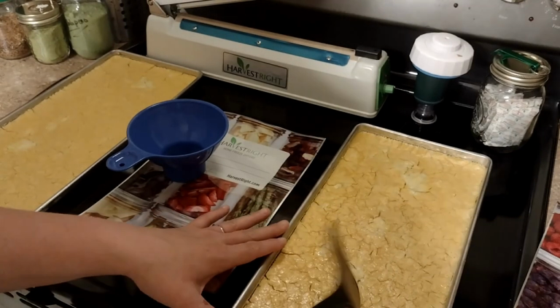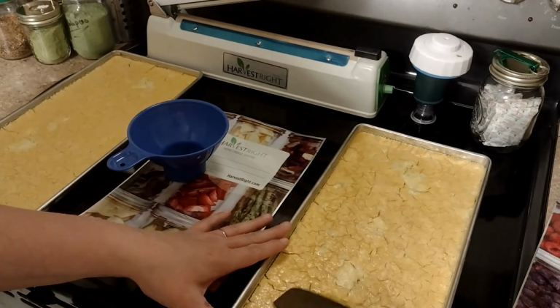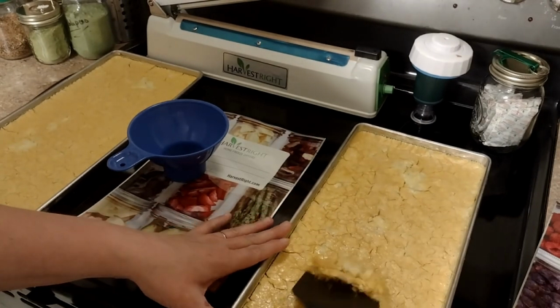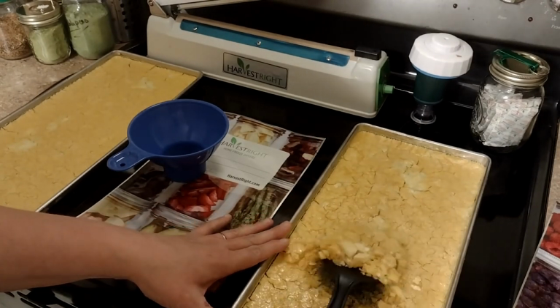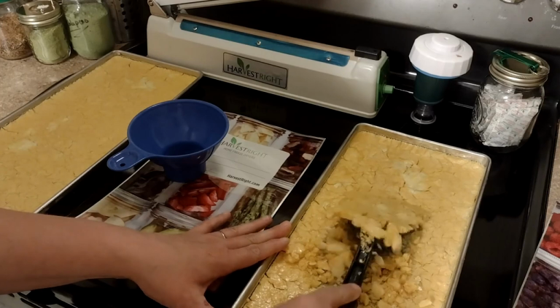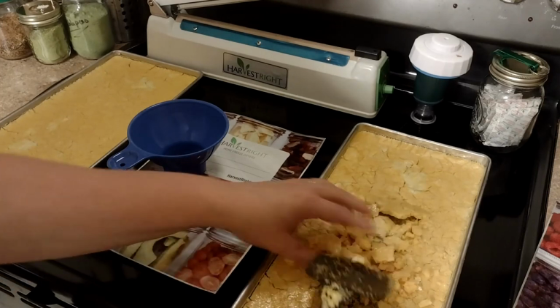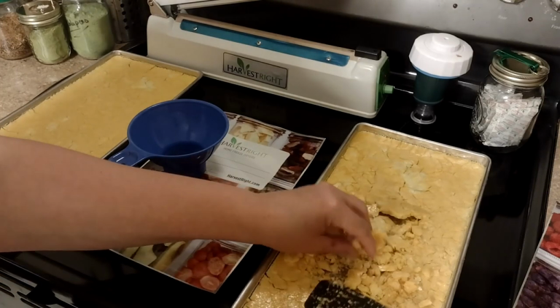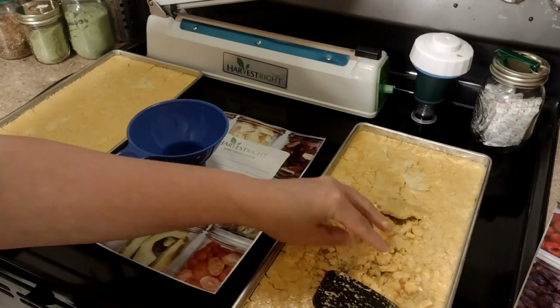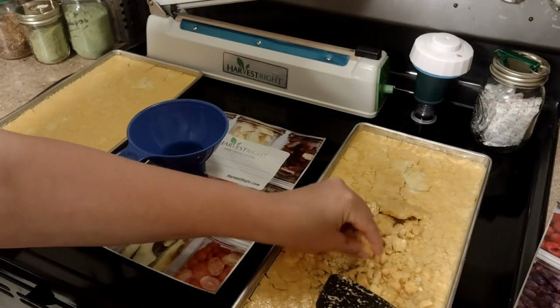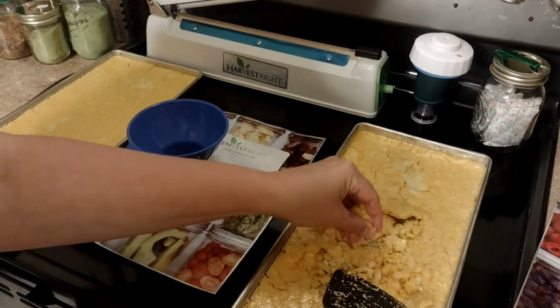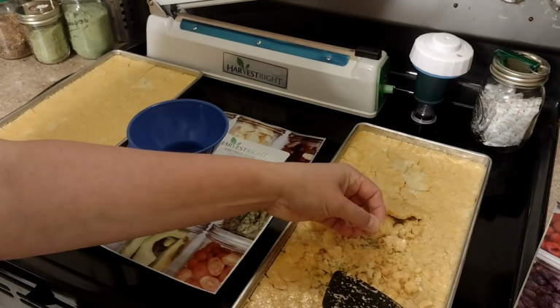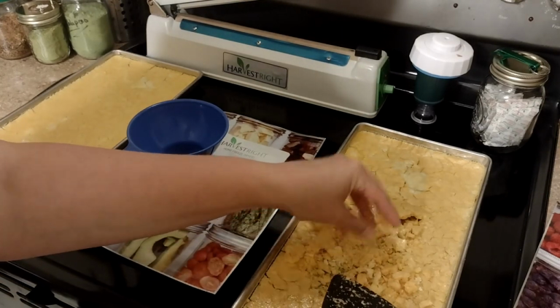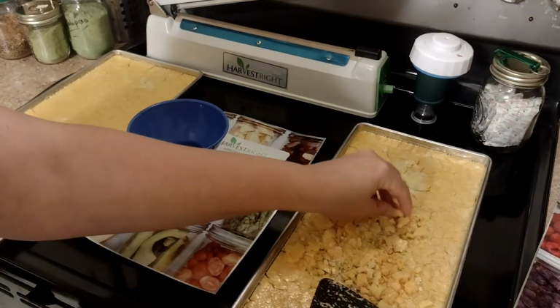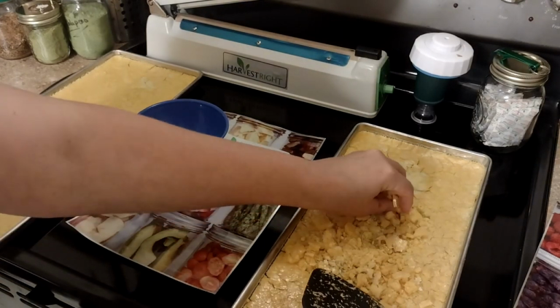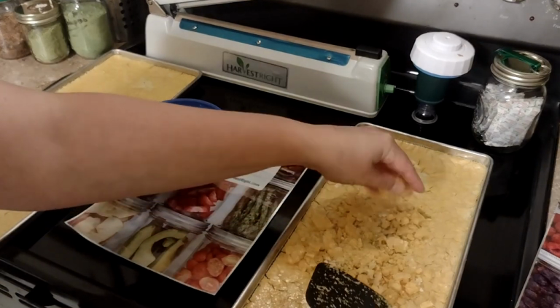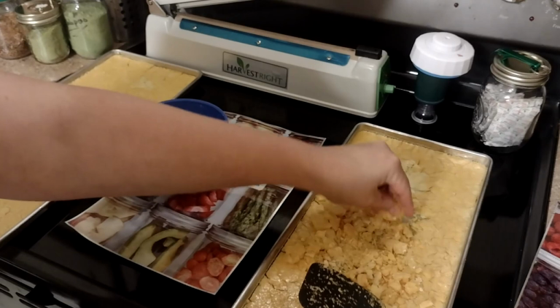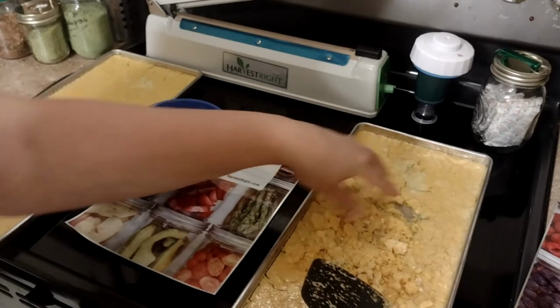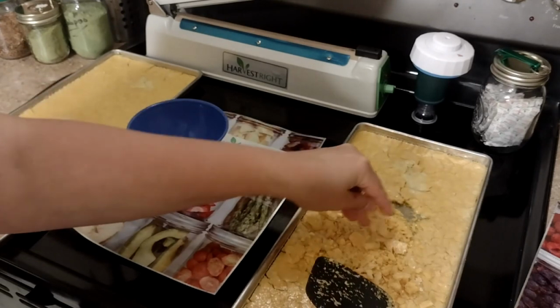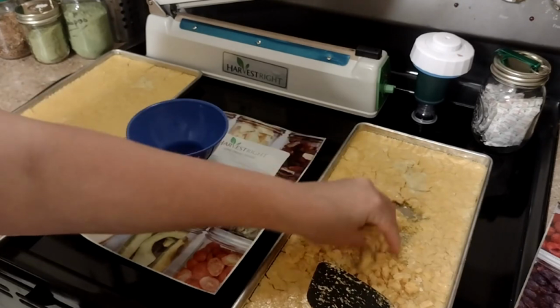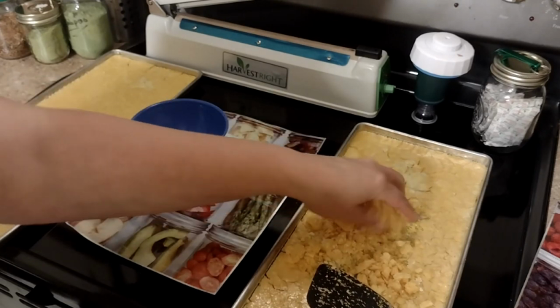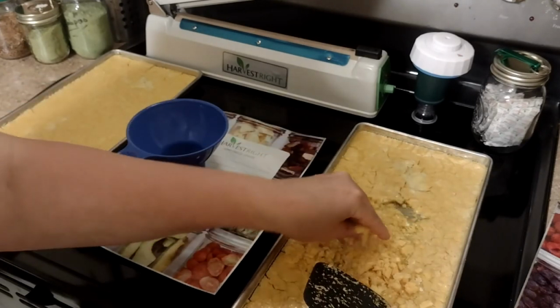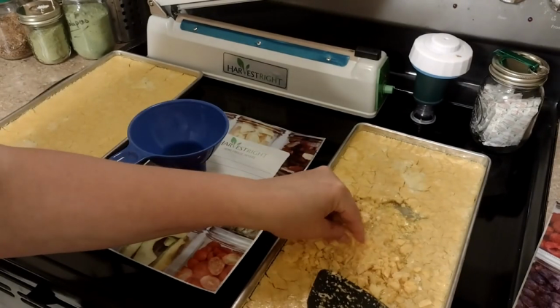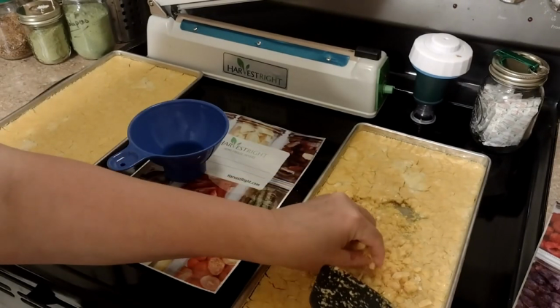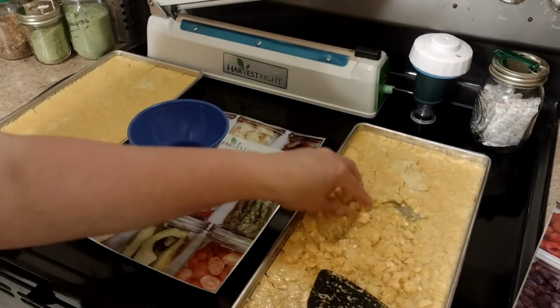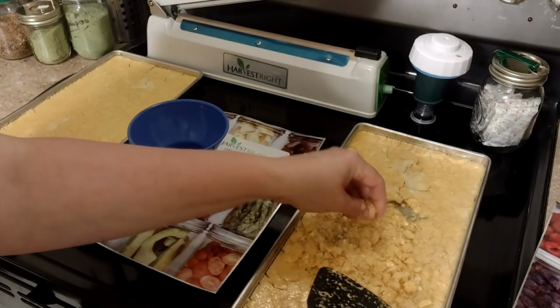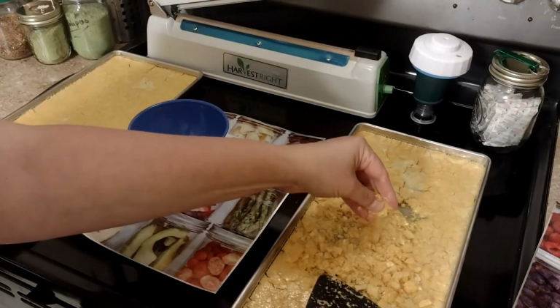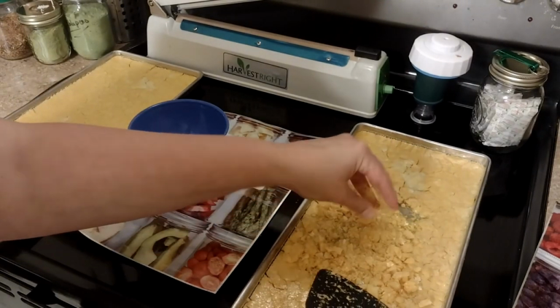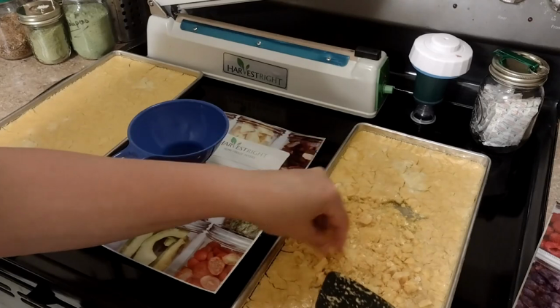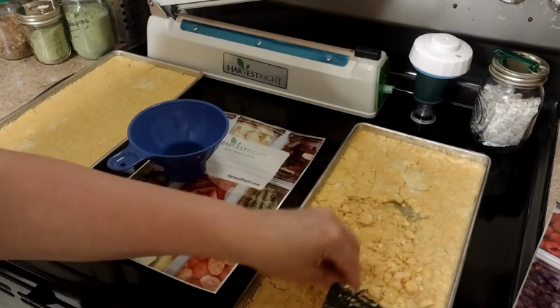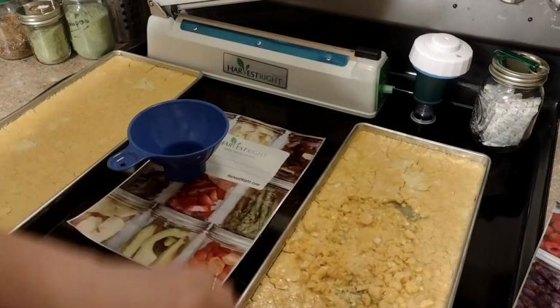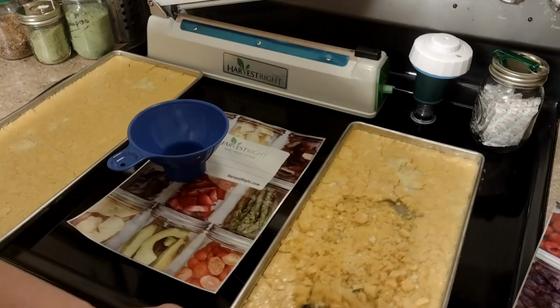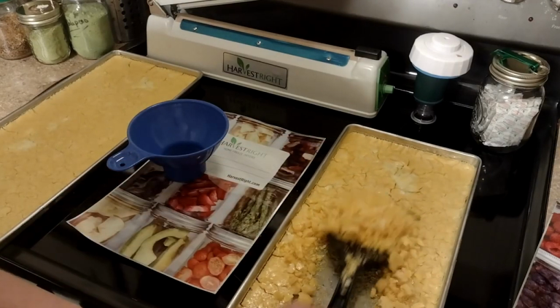Make sure these things are dry — you want to check right in the middle. If they powder easily and they're not cold, that means they're good and dry. If you find any cold spots at all, it needs to go back in the machine.